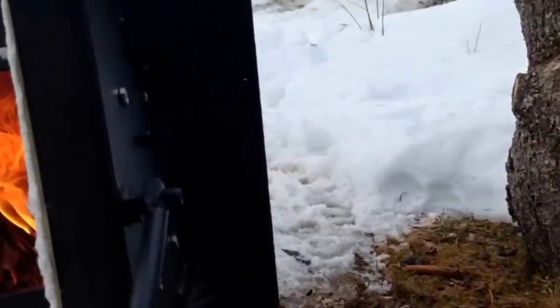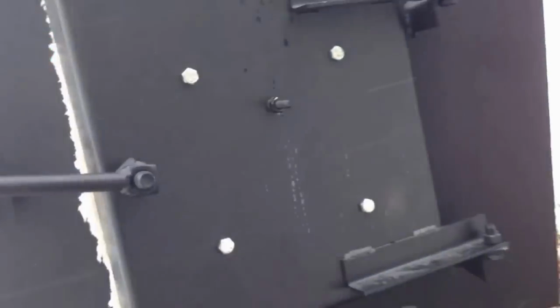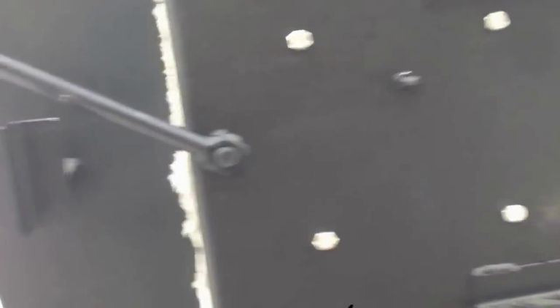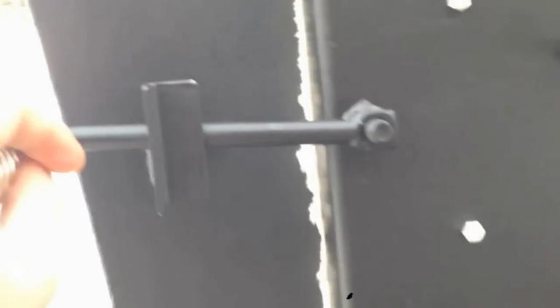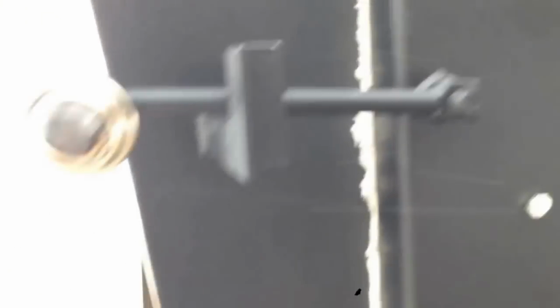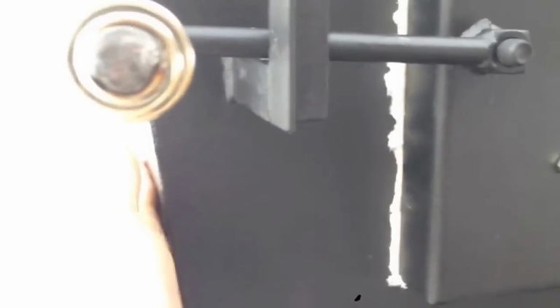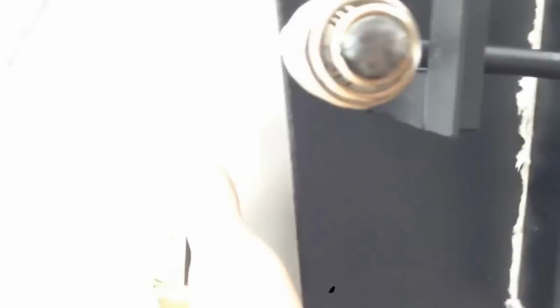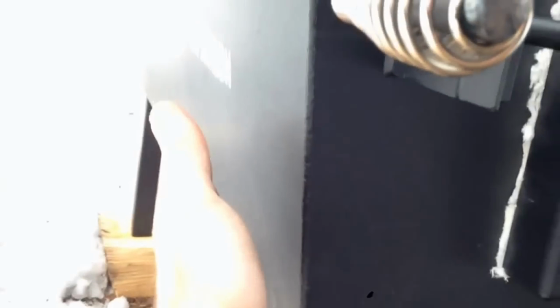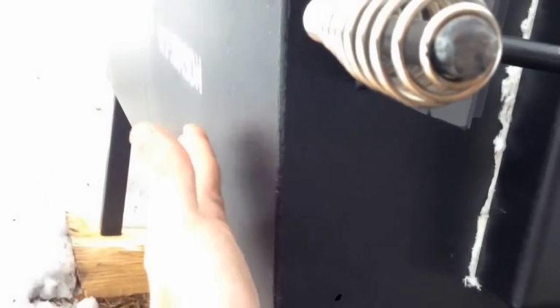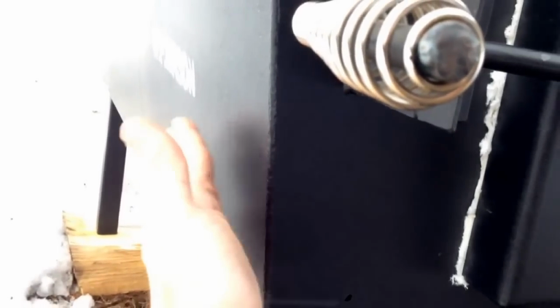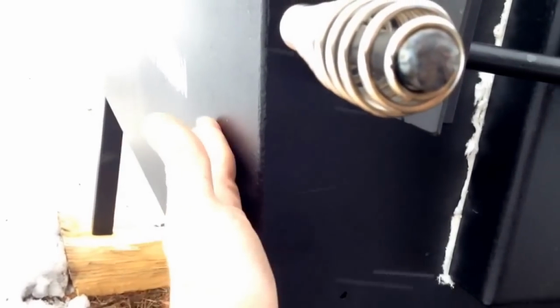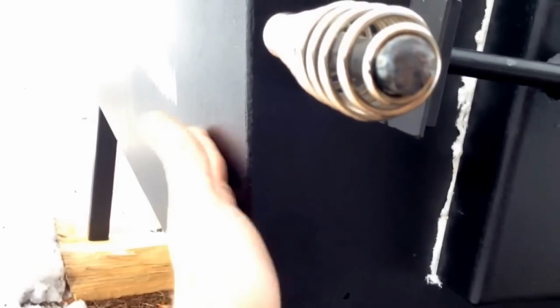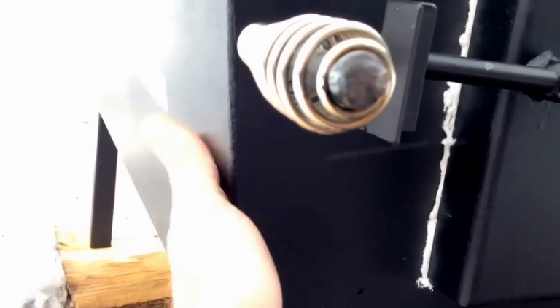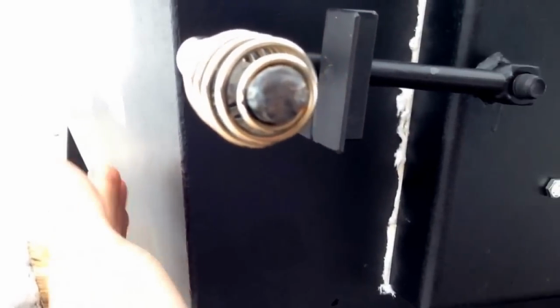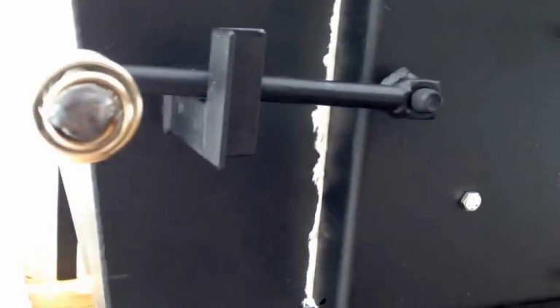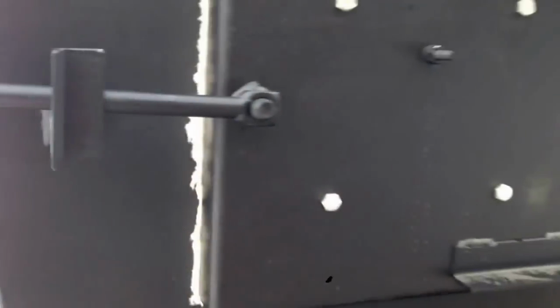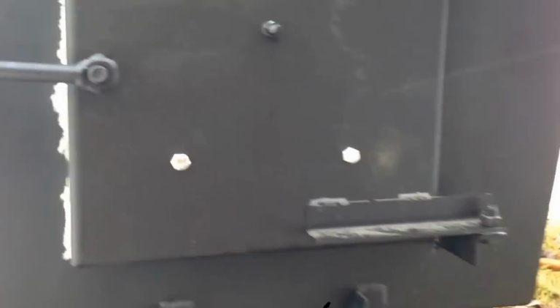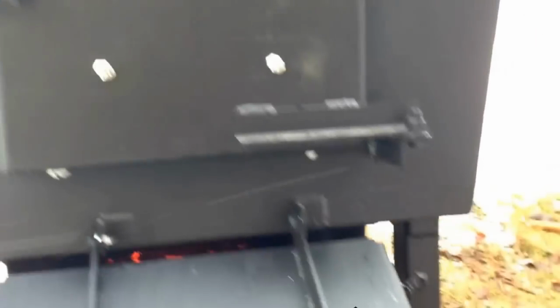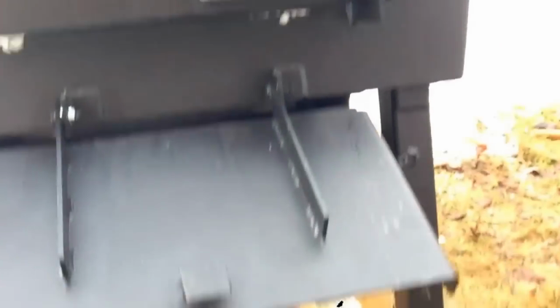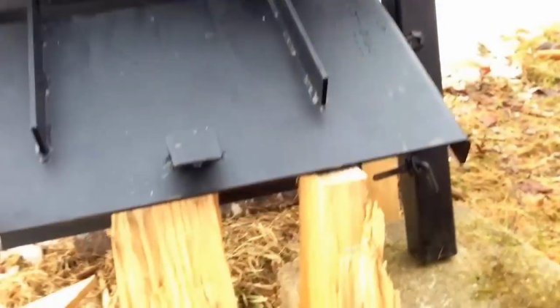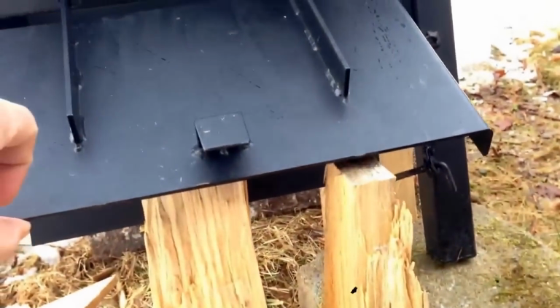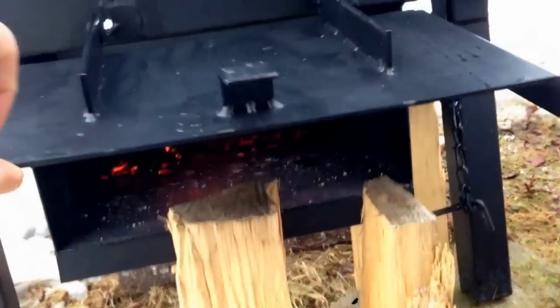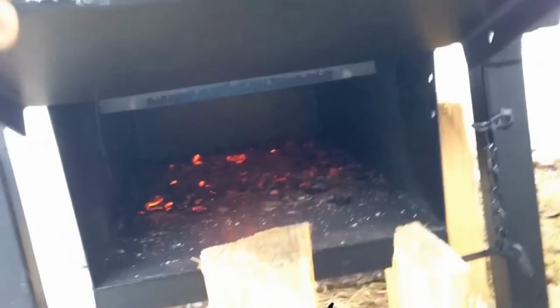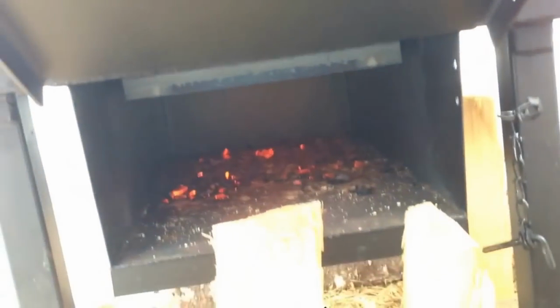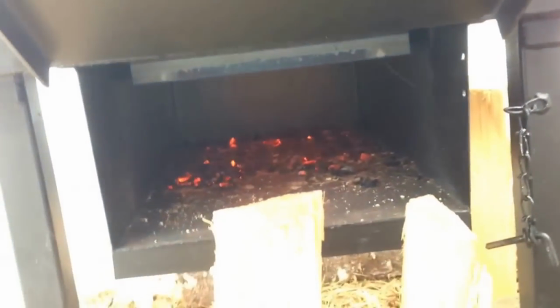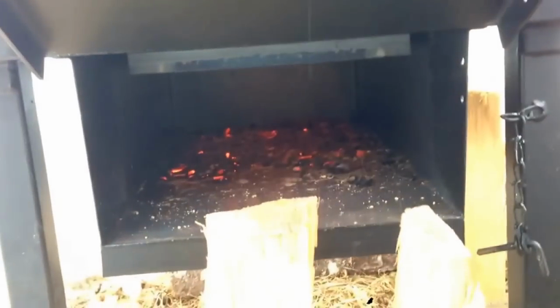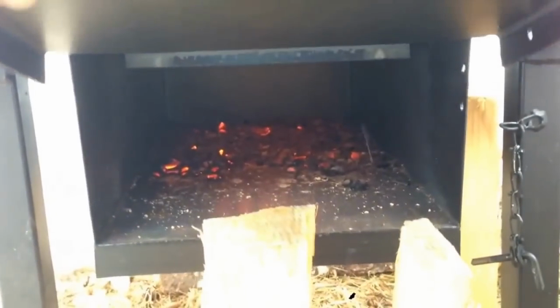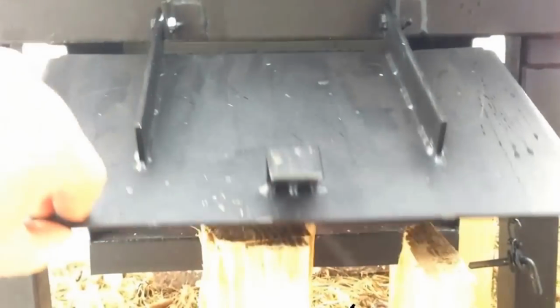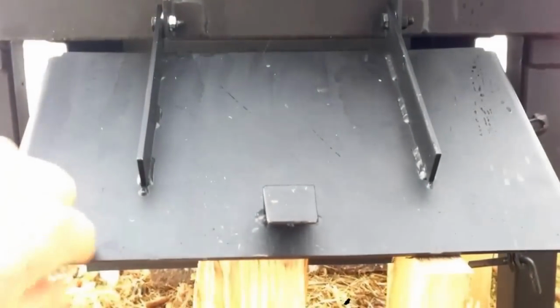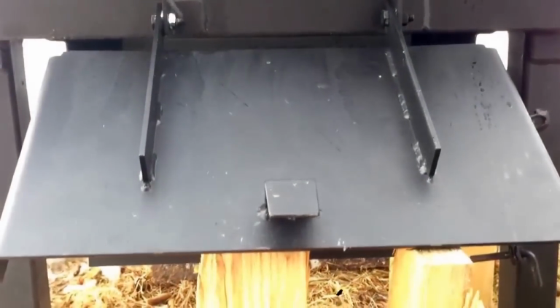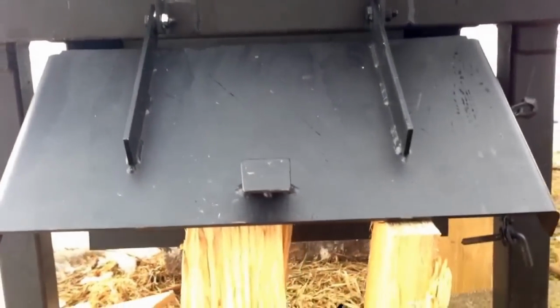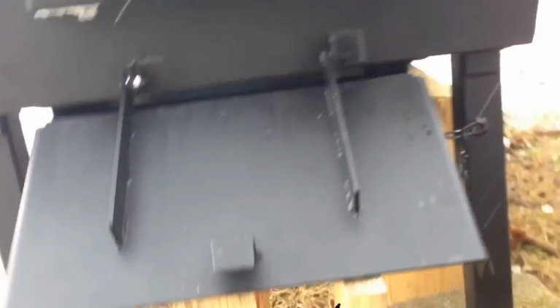It's not quite cool to the touch on the outside, but you can touch it for a second — it's warm. So it's doing a good job of keeping the heat in there. It's got the ash tray and ash catcher down here, which I'm keeping open to get good airflow going through.